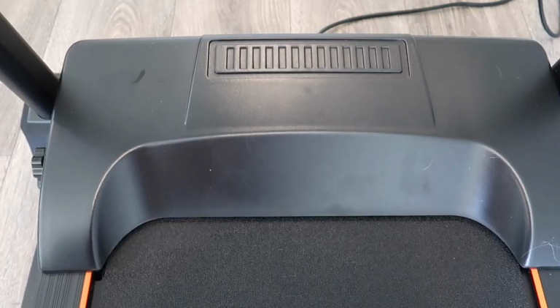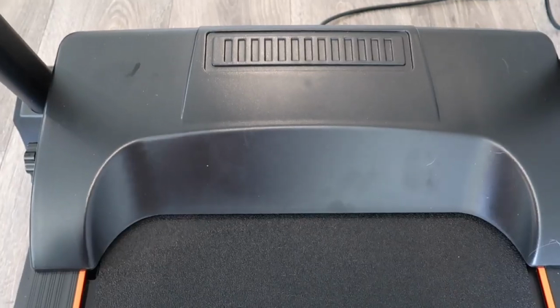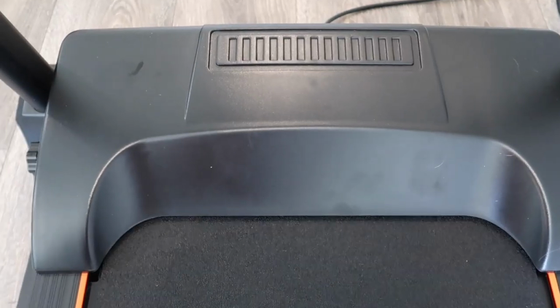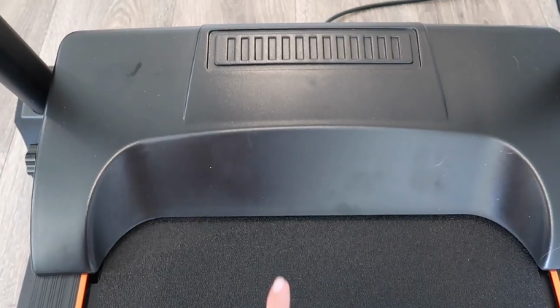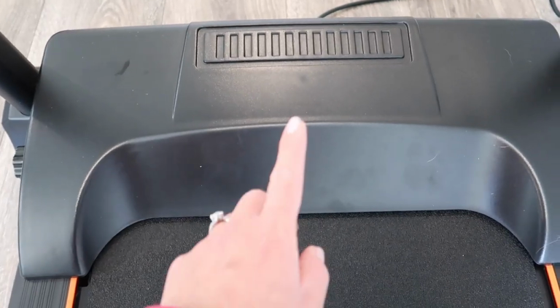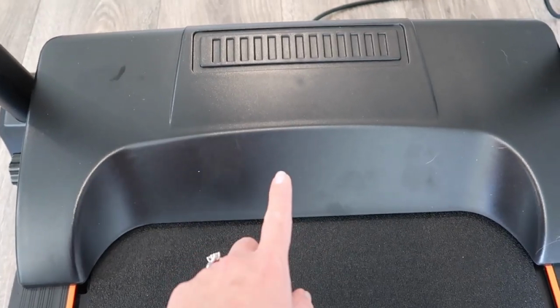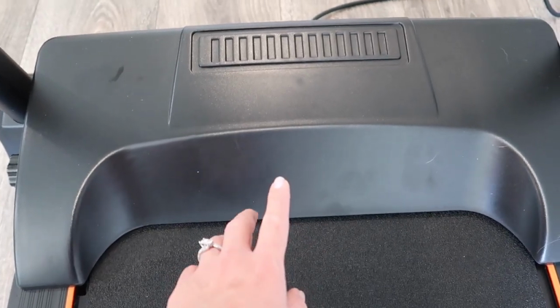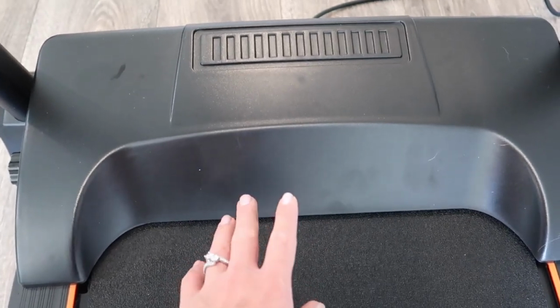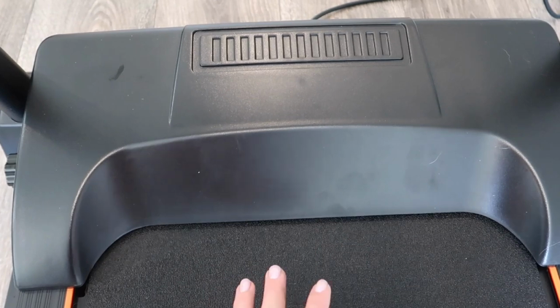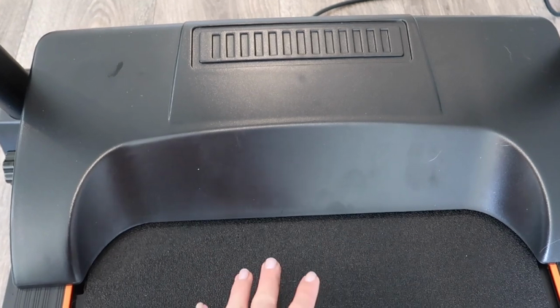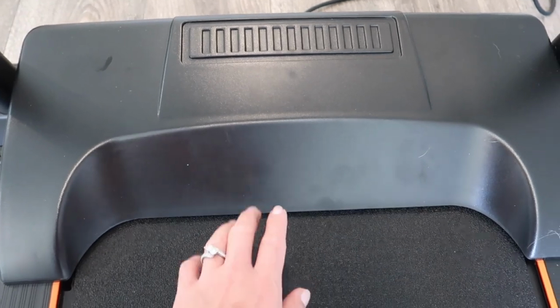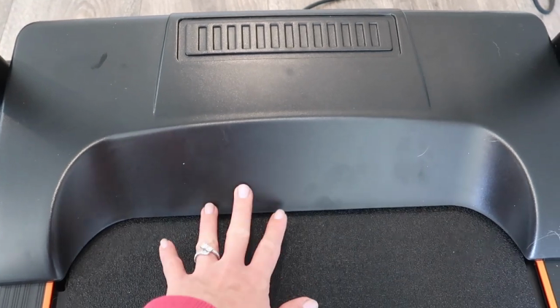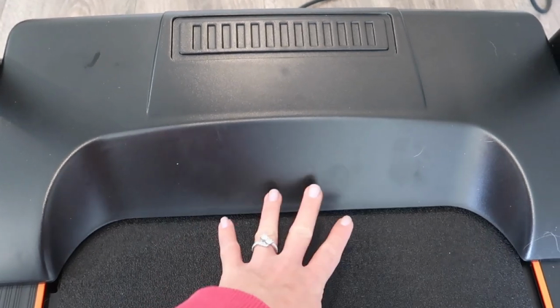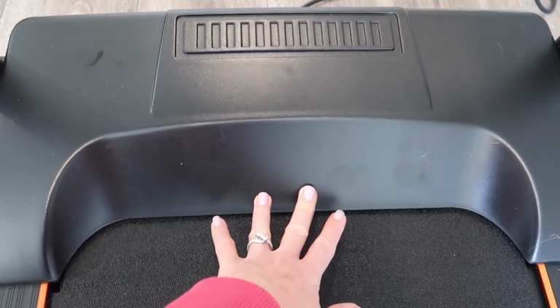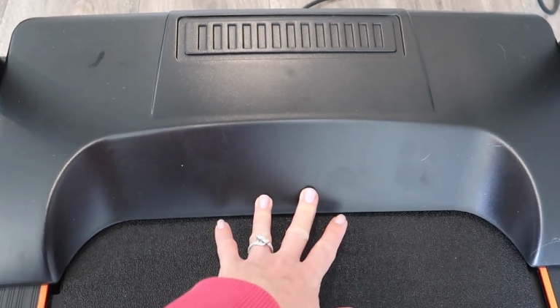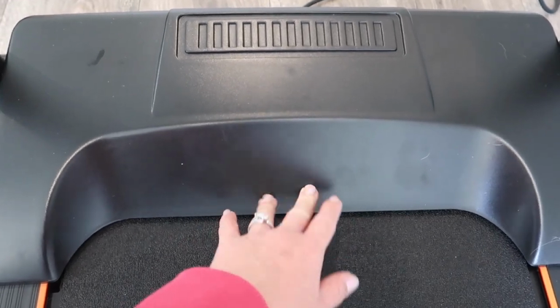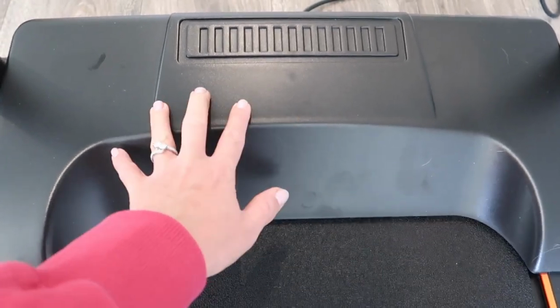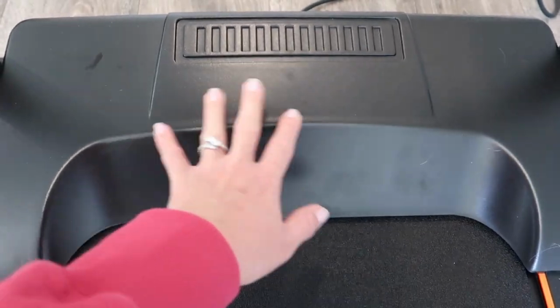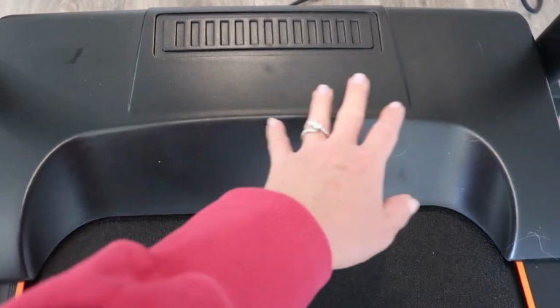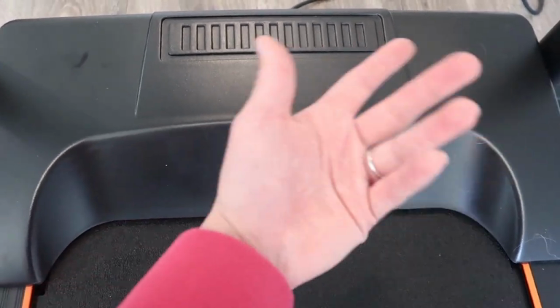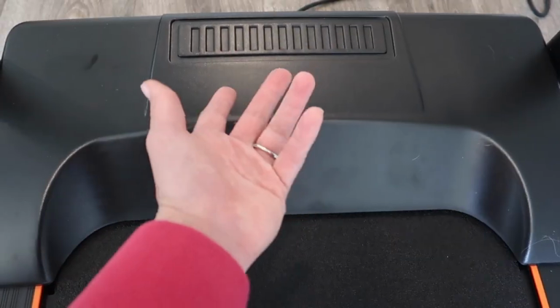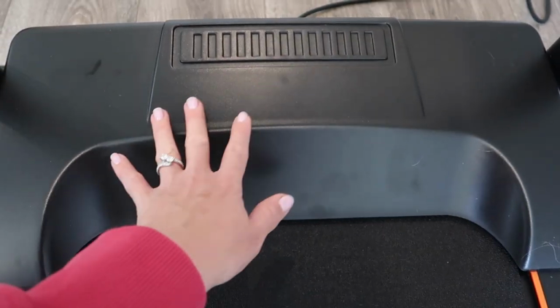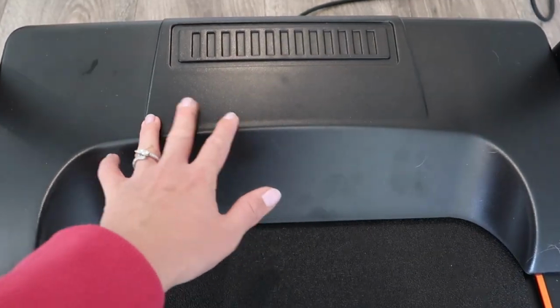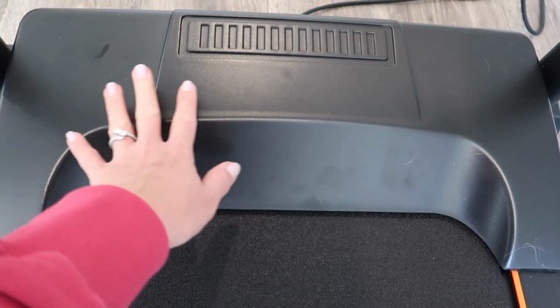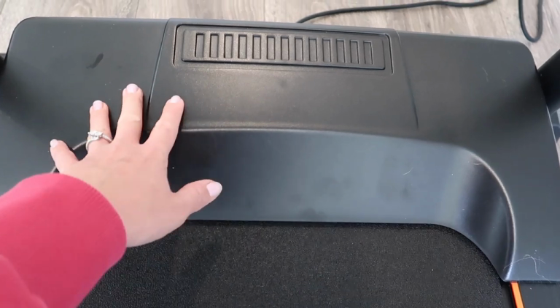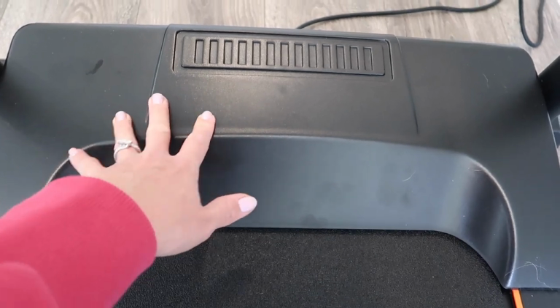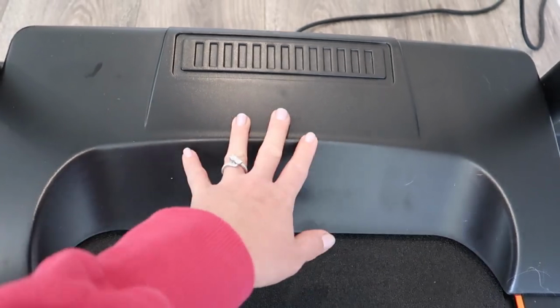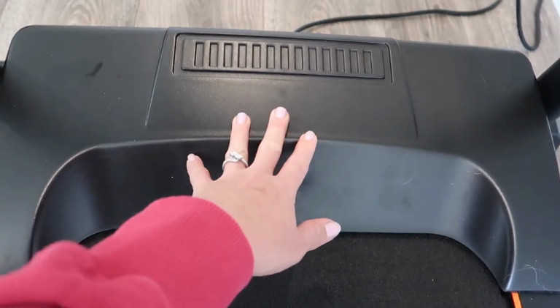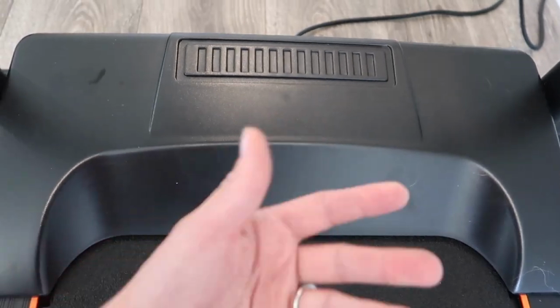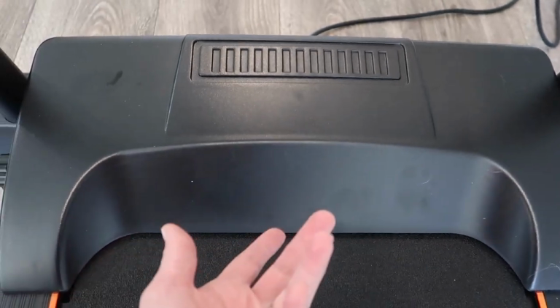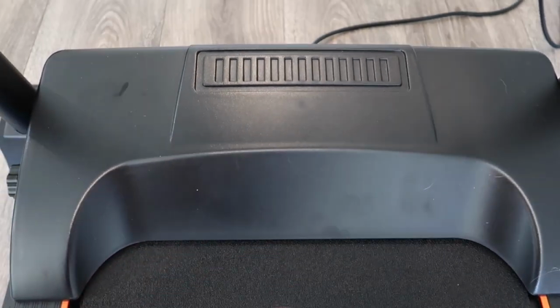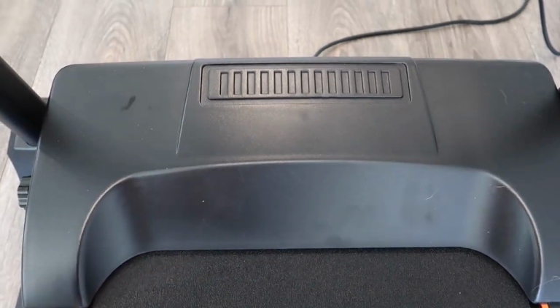The plastic portion on the front feels quite sturdy. If you're running and nick the front portion, or were to step on it for any reason, it's not going to indent on you, which is a really good thing.